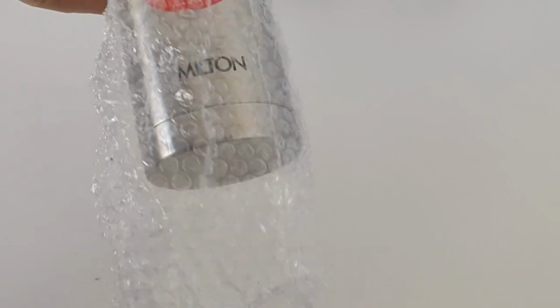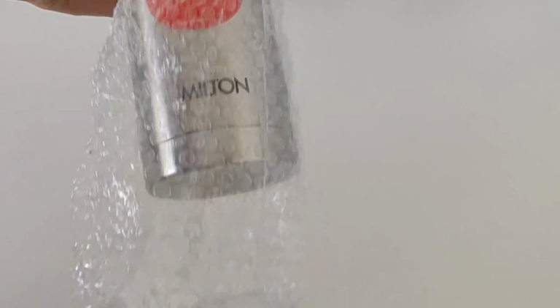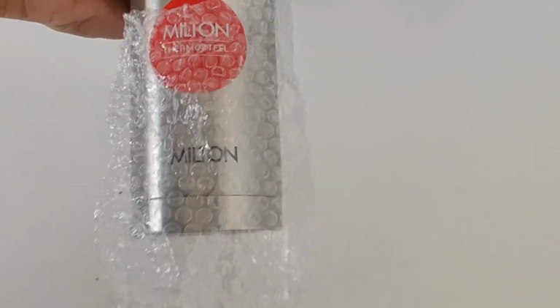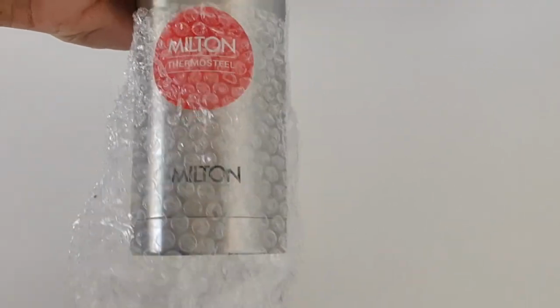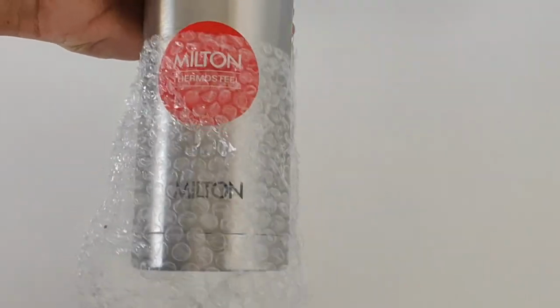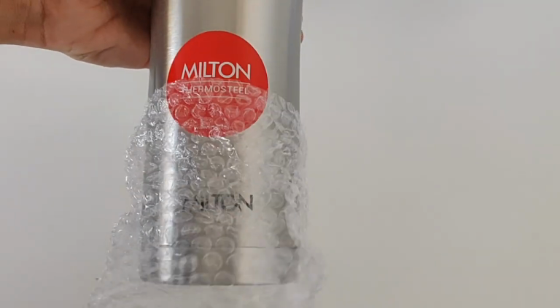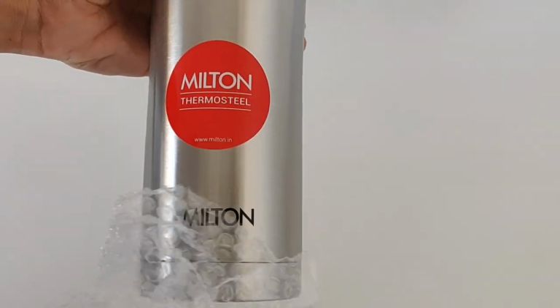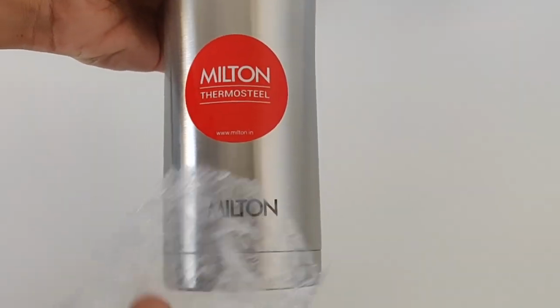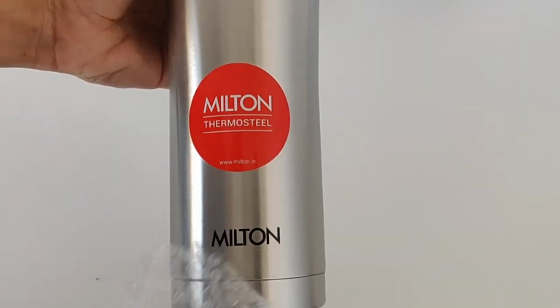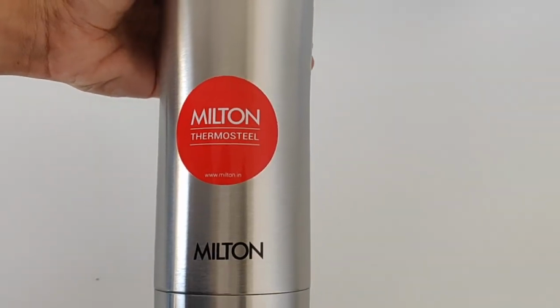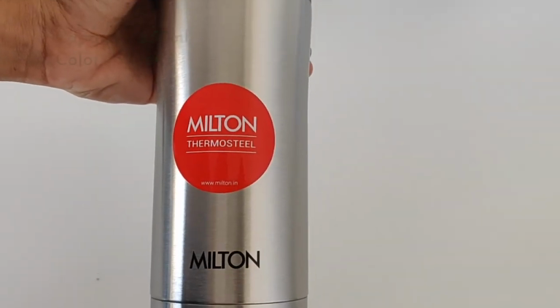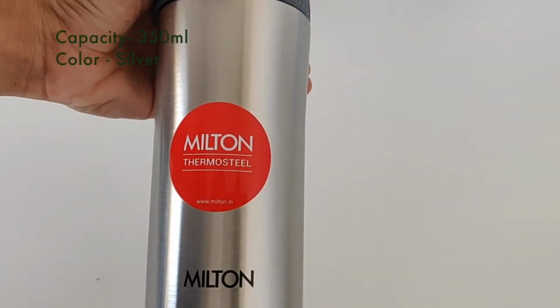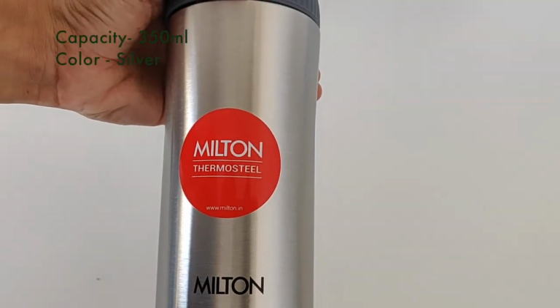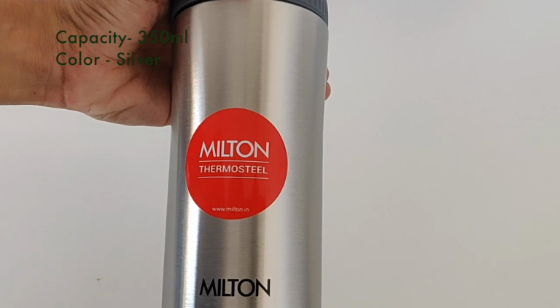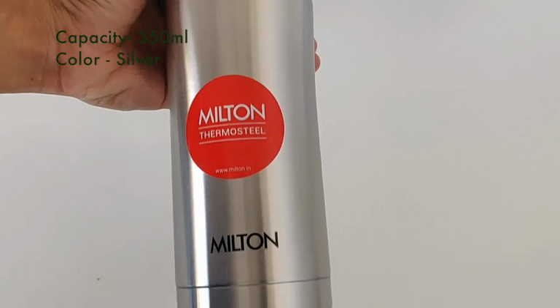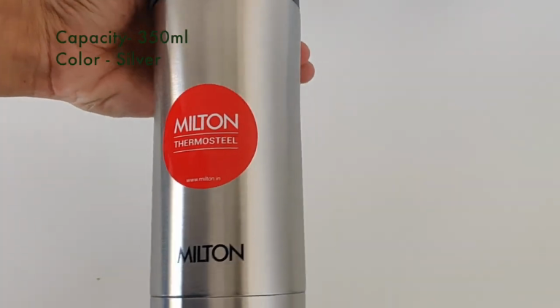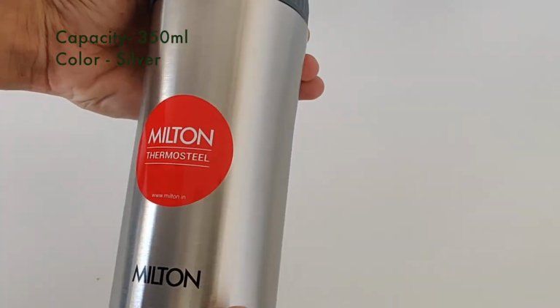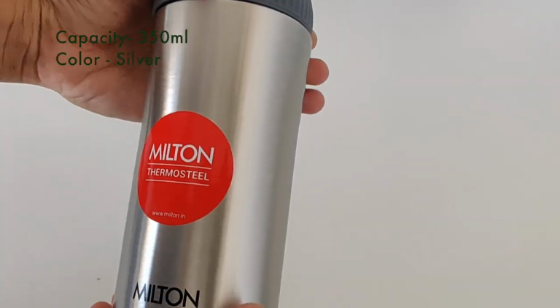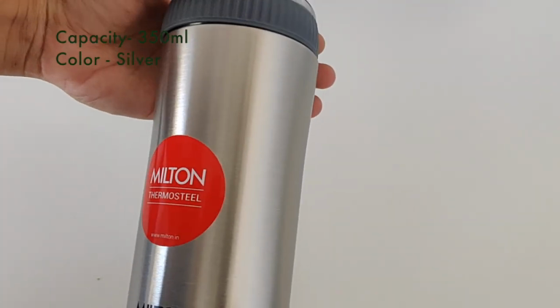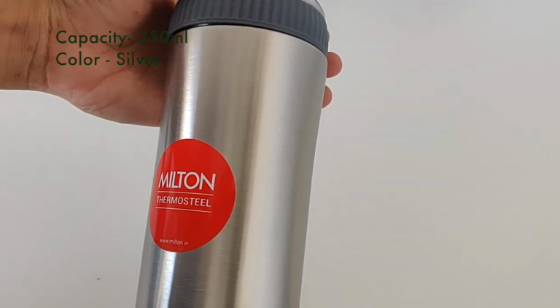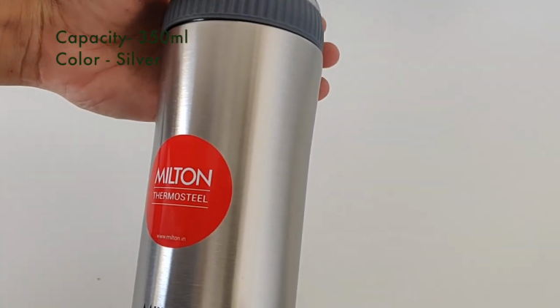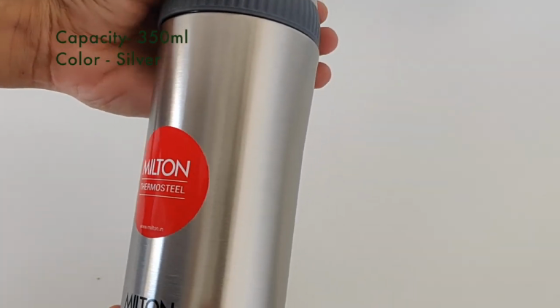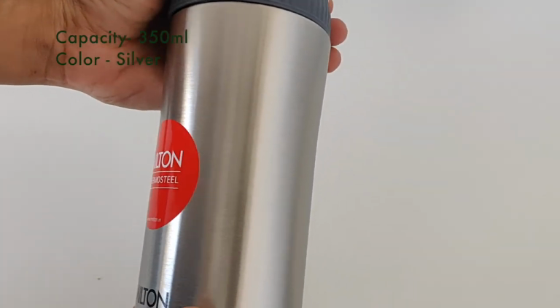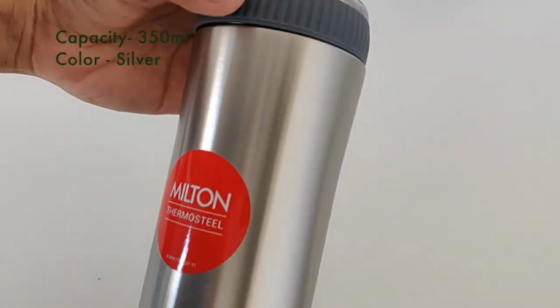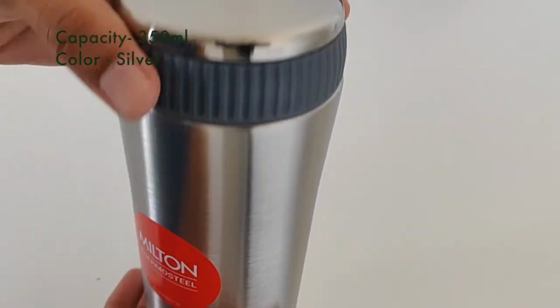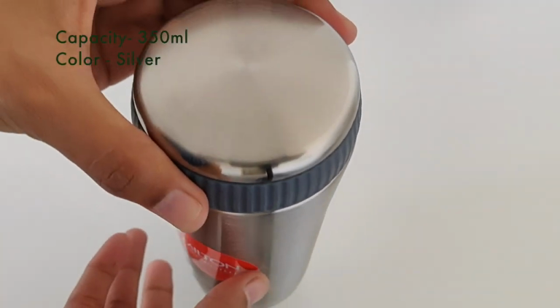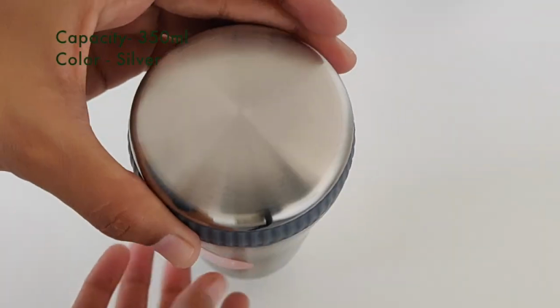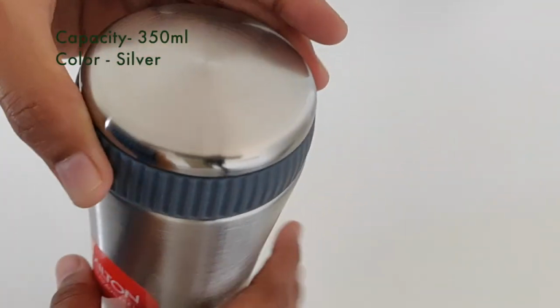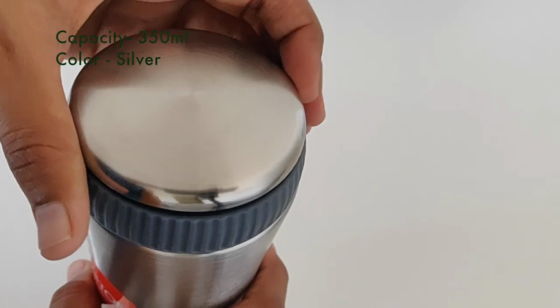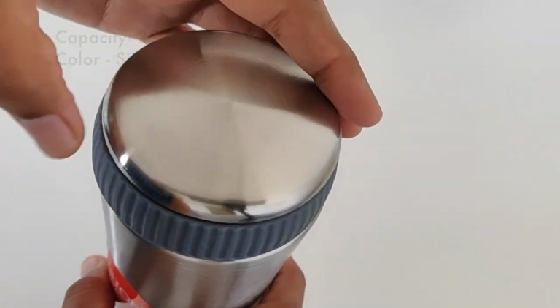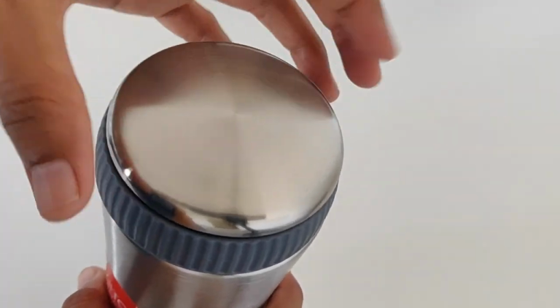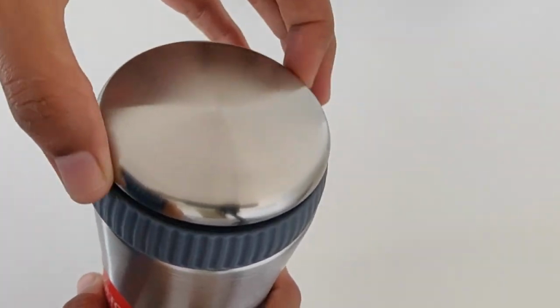It is very beautiful and compact. It has 350 ml capacity and it is silver in color. This is an insulated cup.